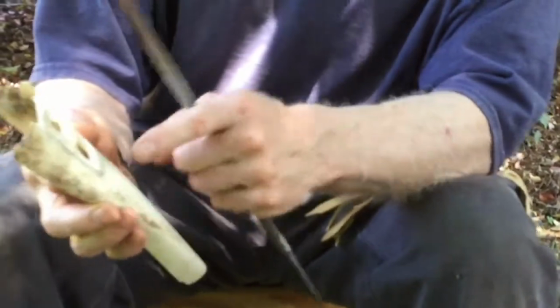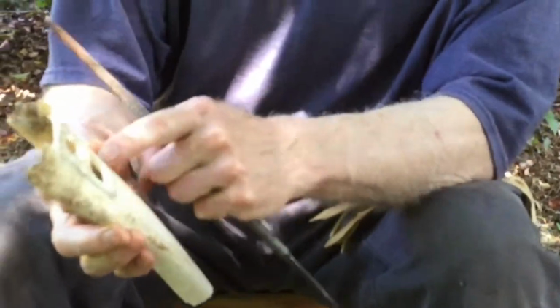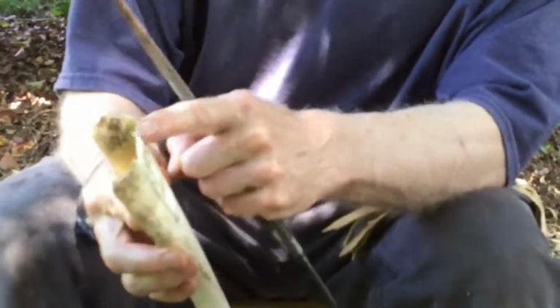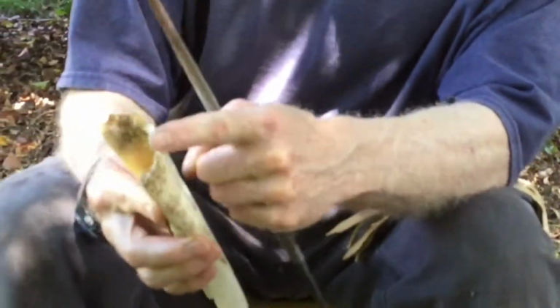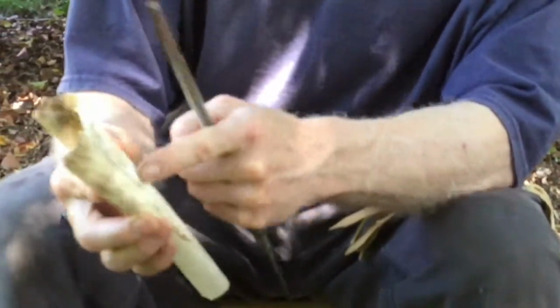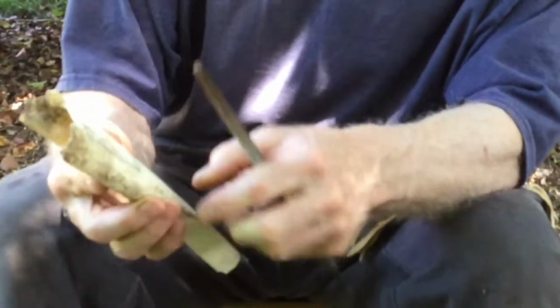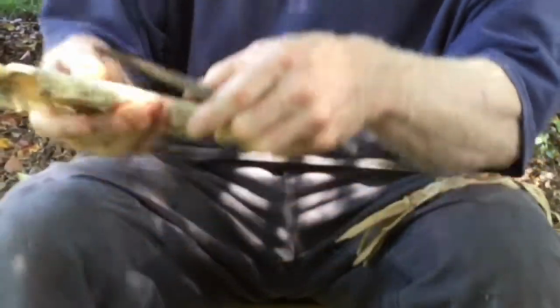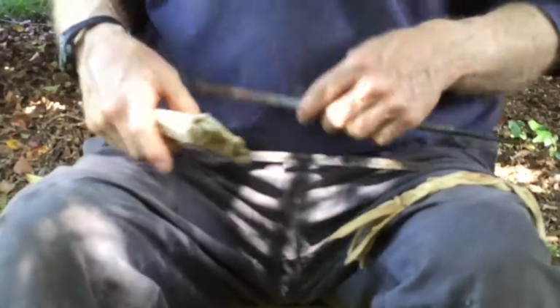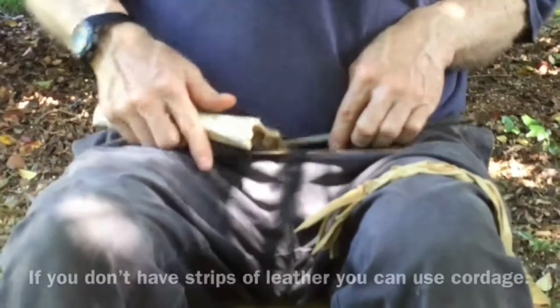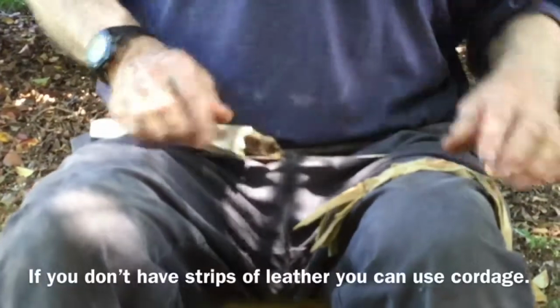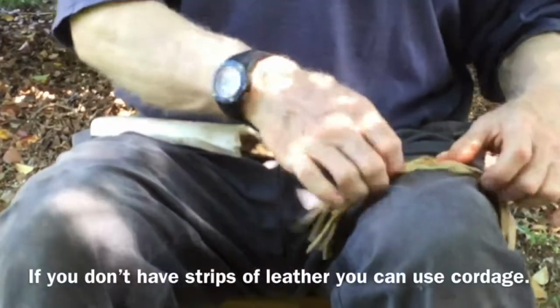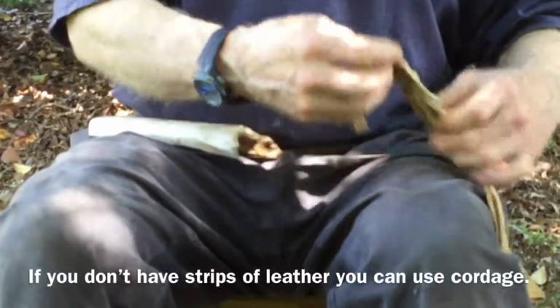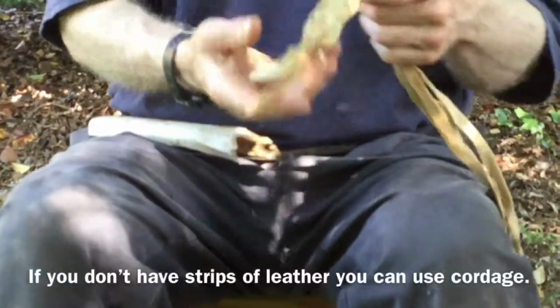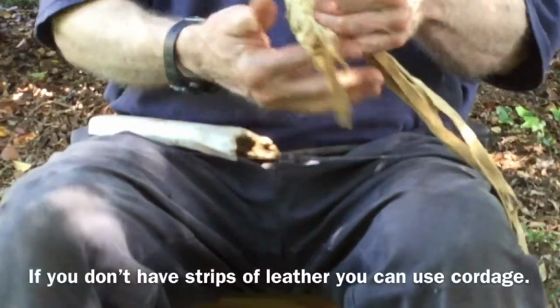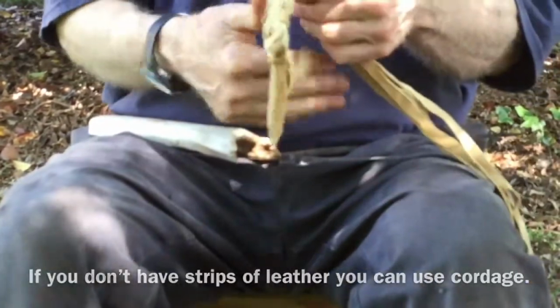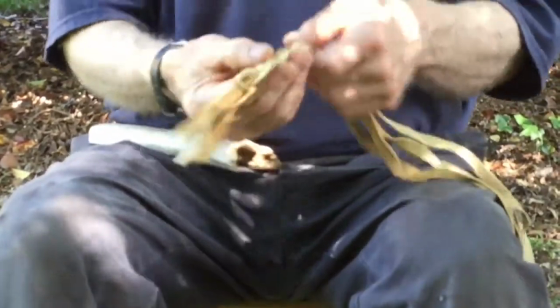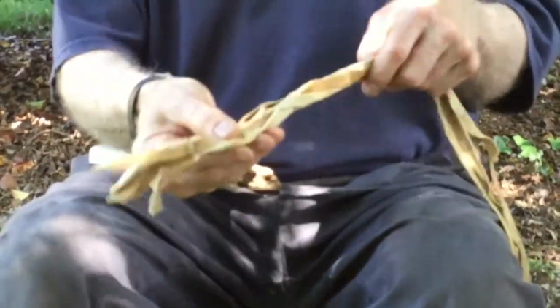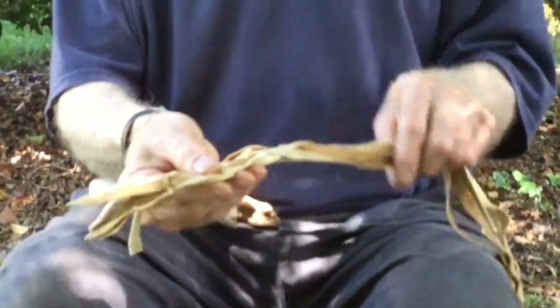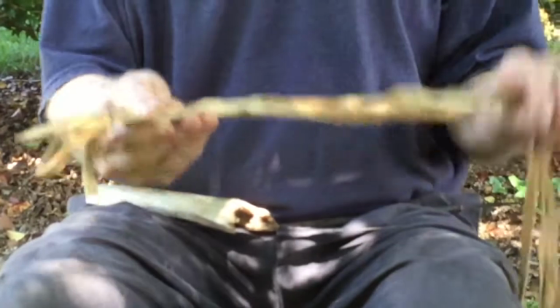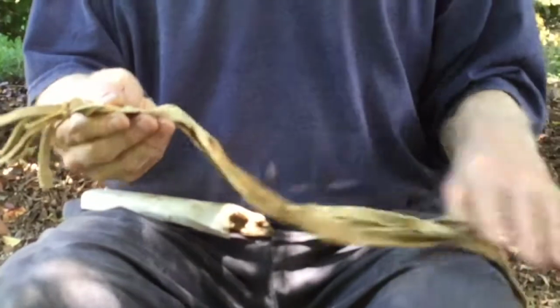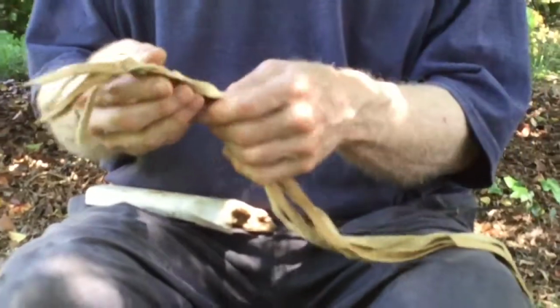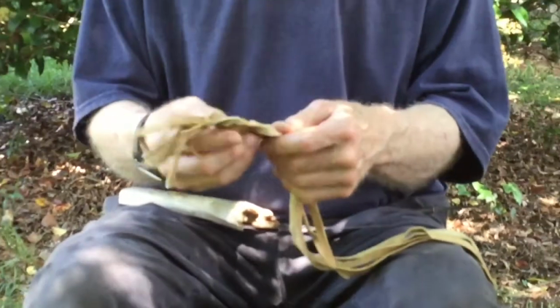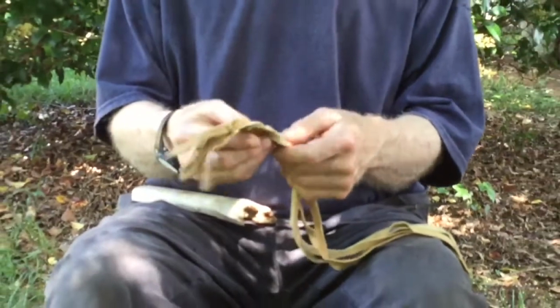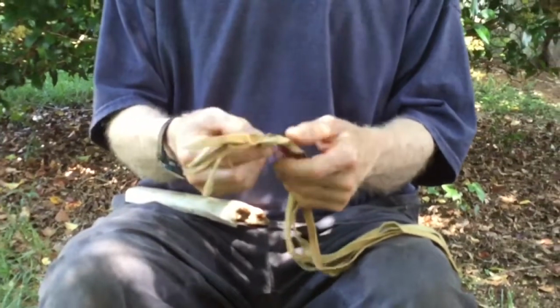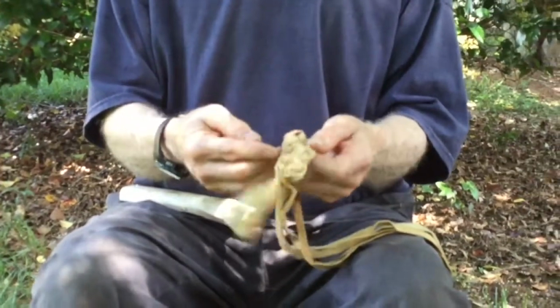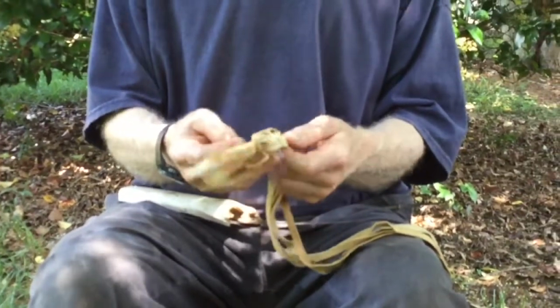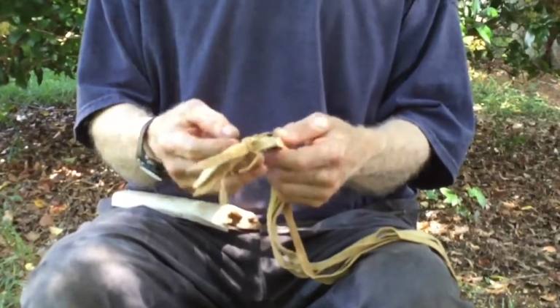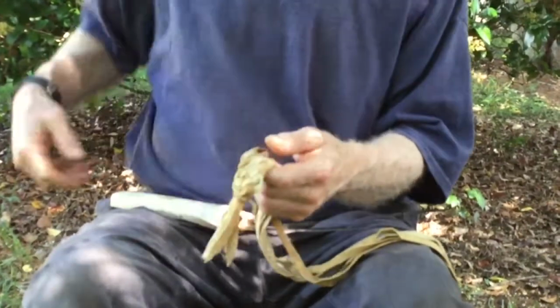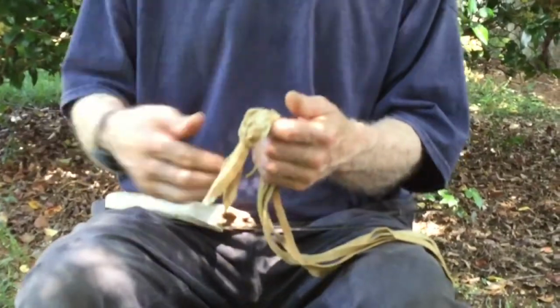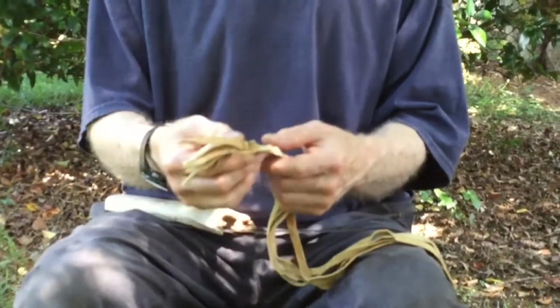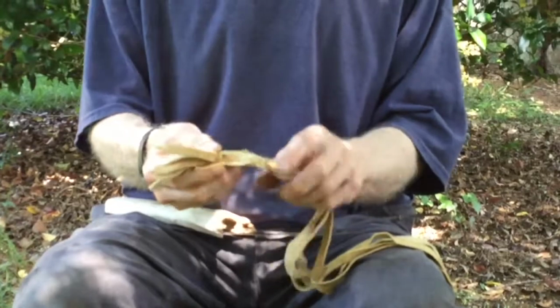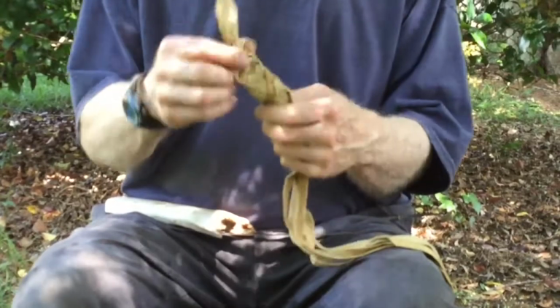Once I cut this off, I'll smooth off the corners, and I've started my belt. I've cut five strands of brain tan buckskin, which I haven't taught you how to do yet. You can use cordage or paracord if you want to have extra paracord around your waist.